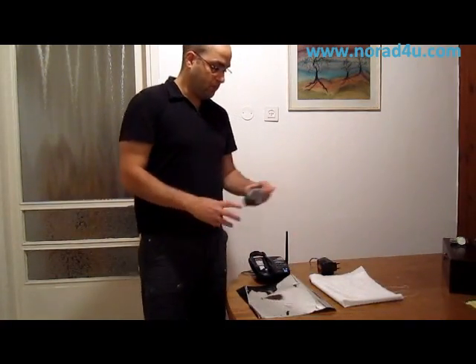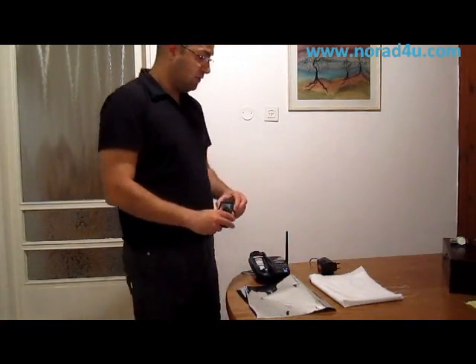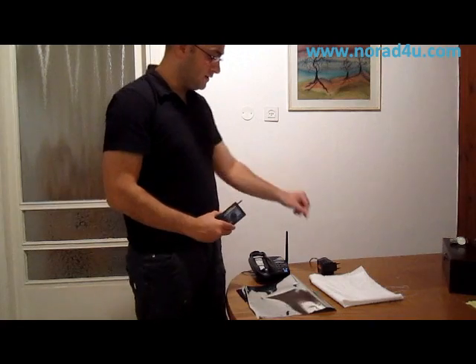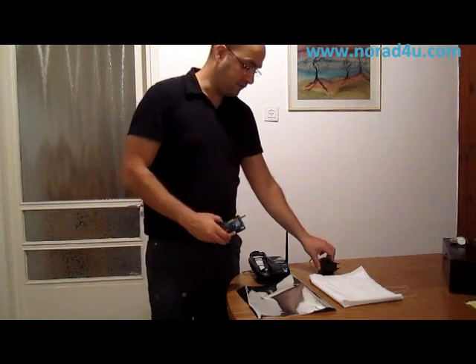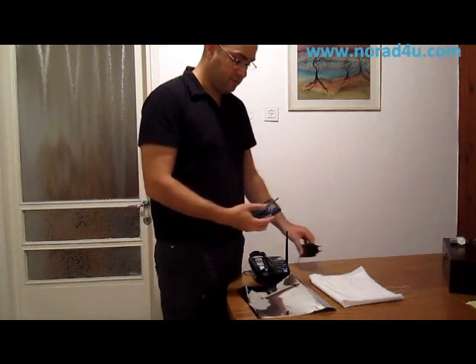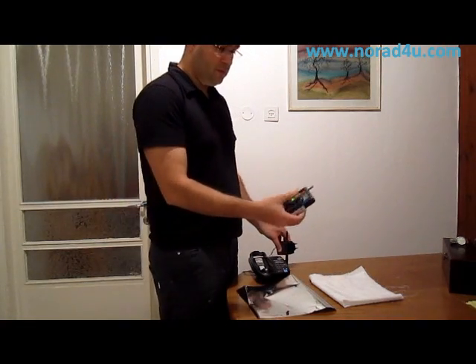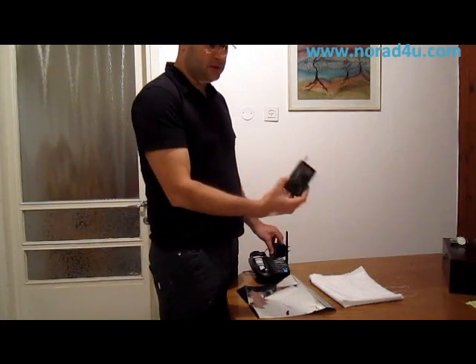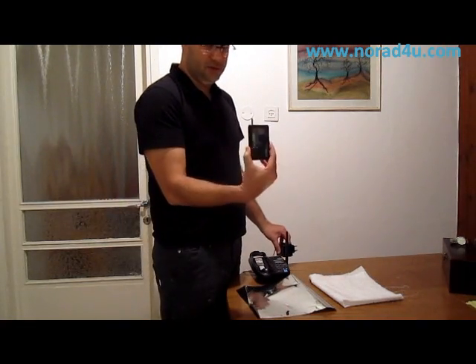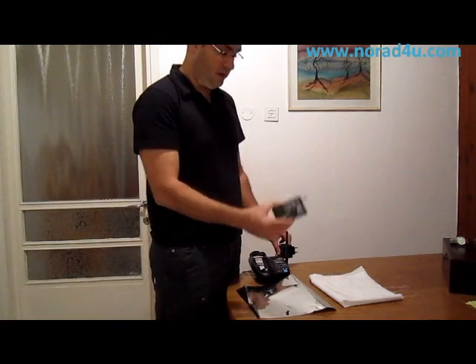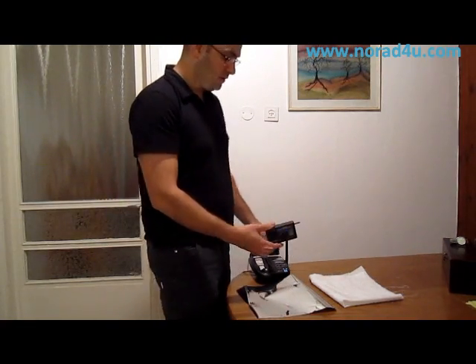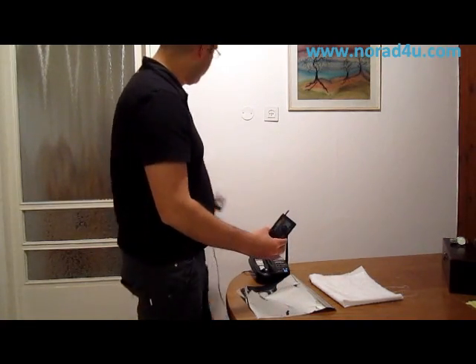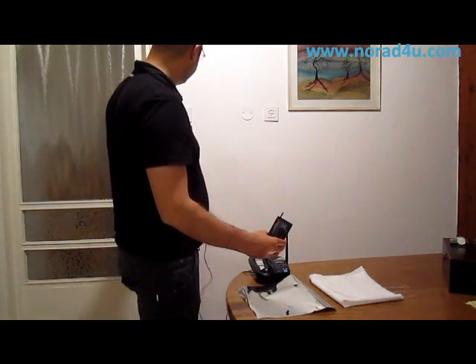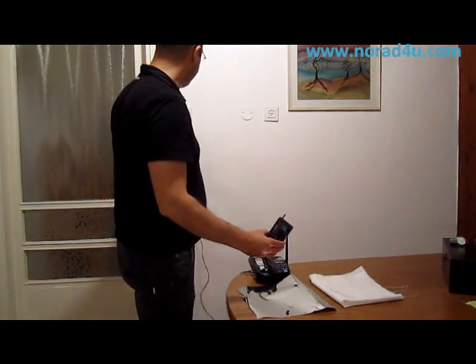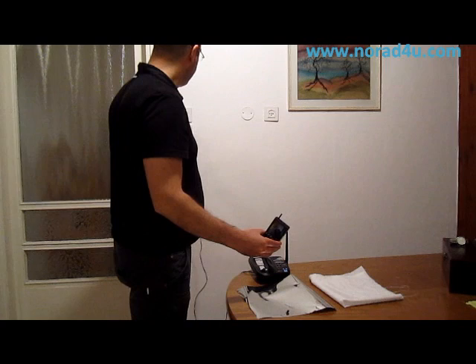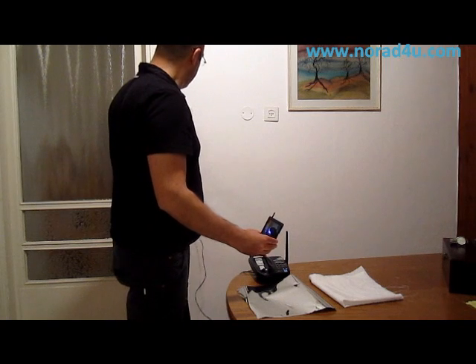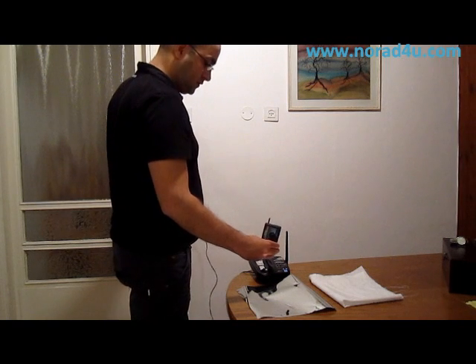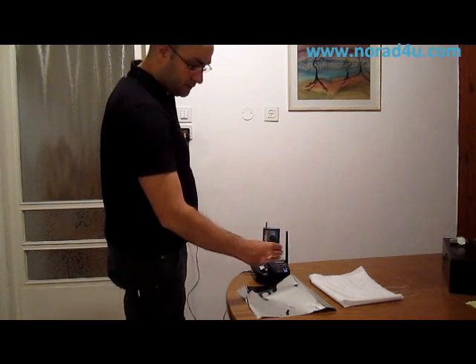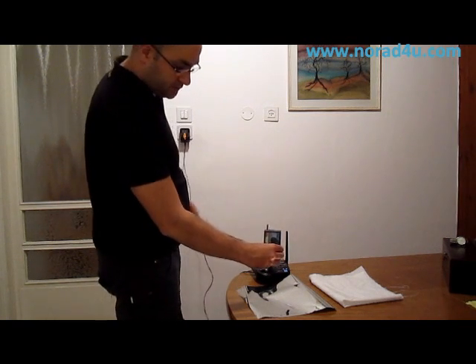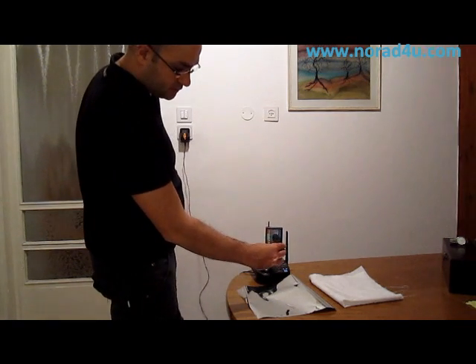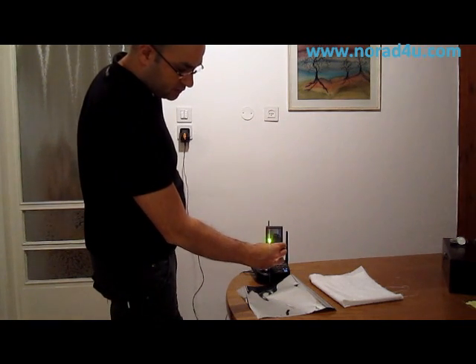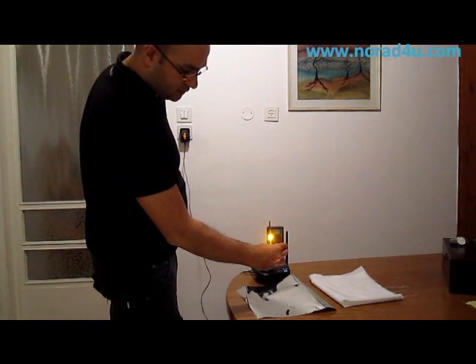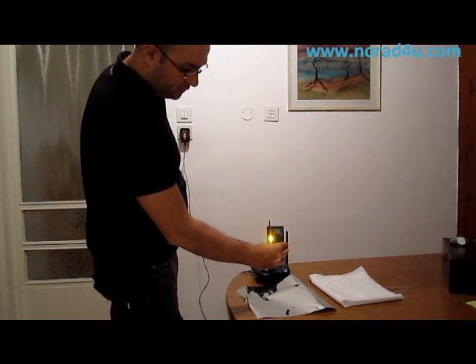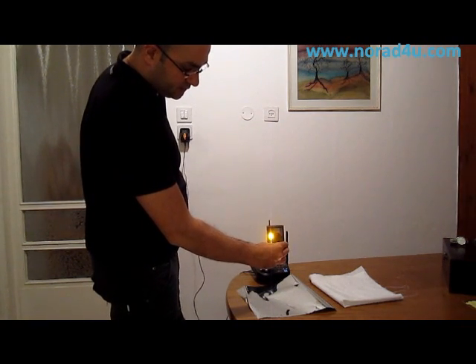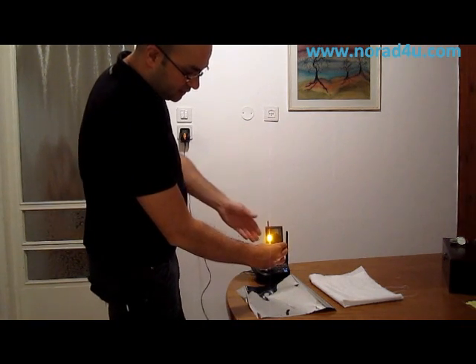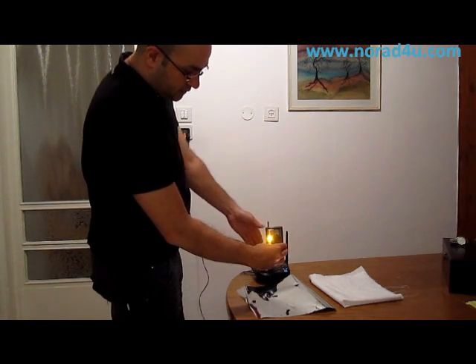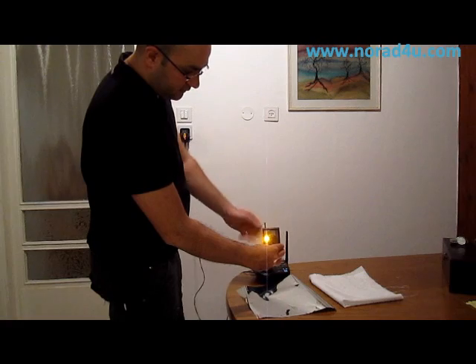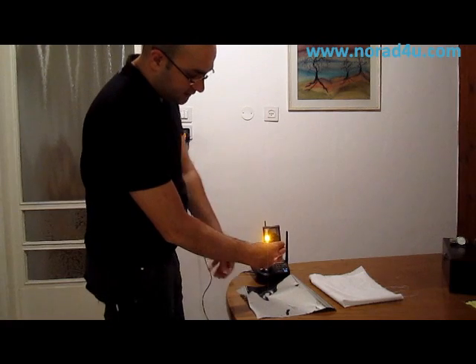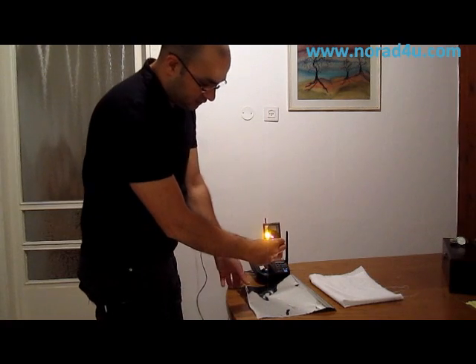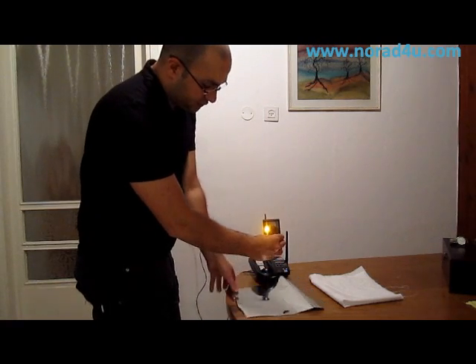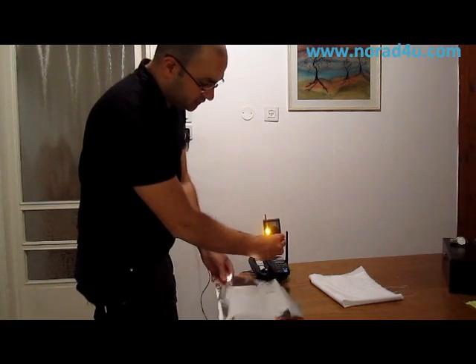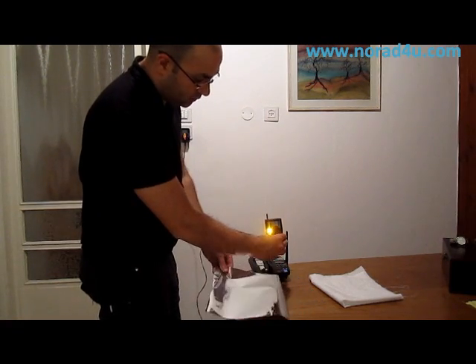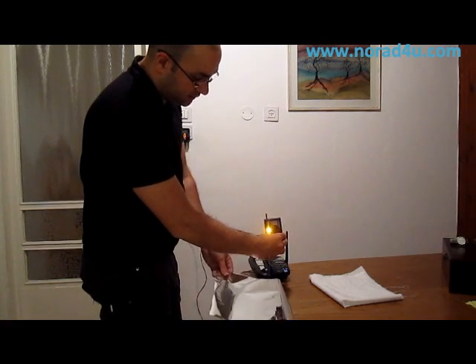We'll now connect the RF source. I will turn on the co-meter and connect the RF to the power source. And now, as you can see, the DECT base station is transmitting all the time.